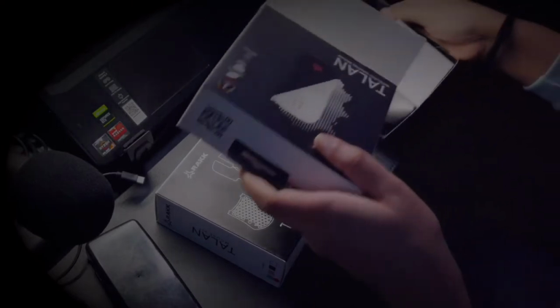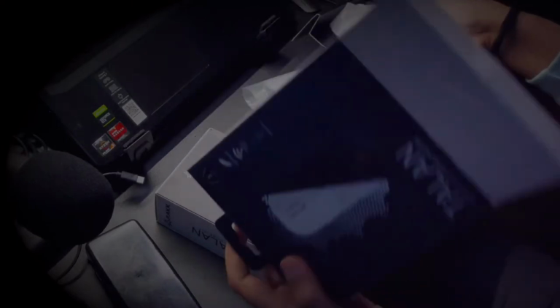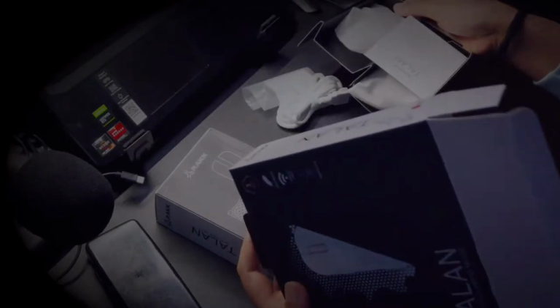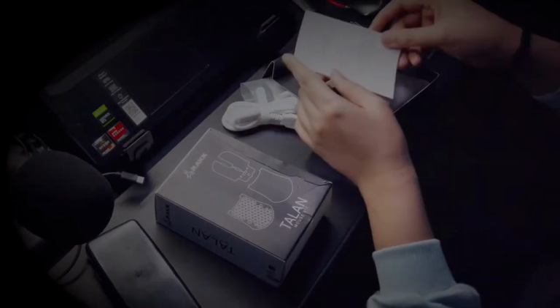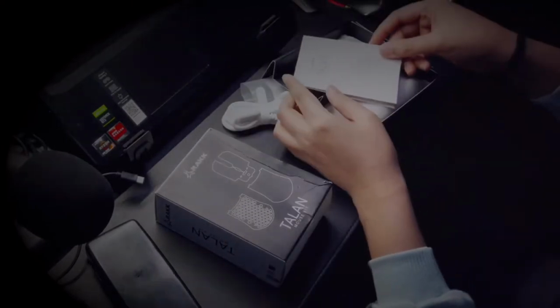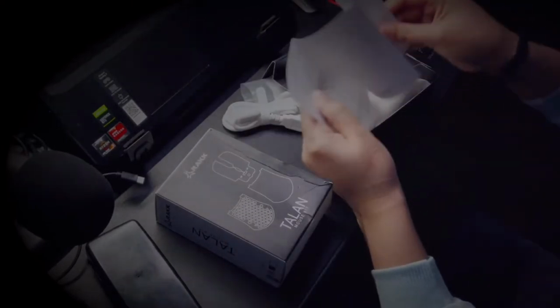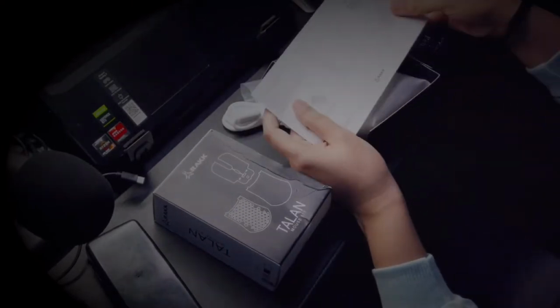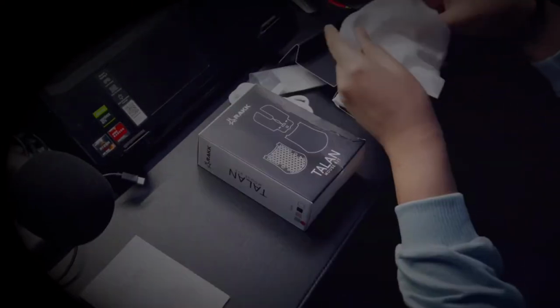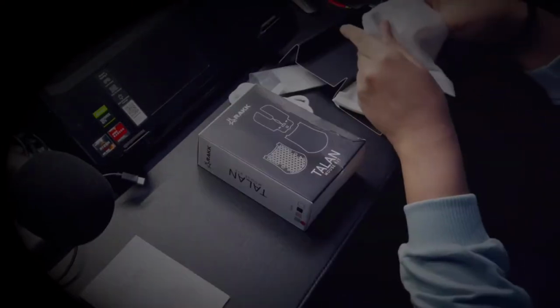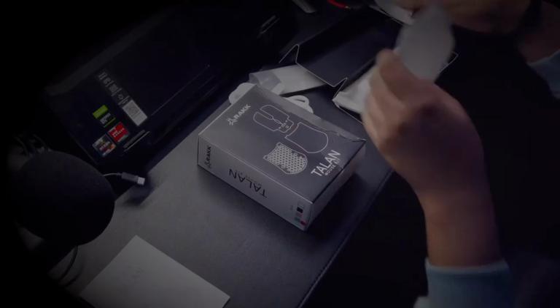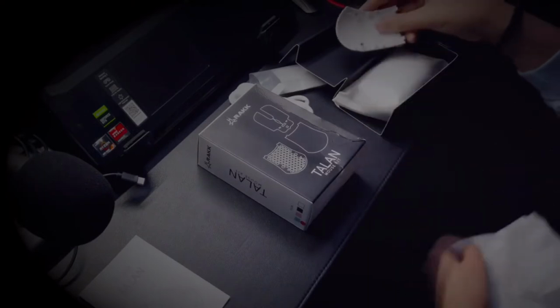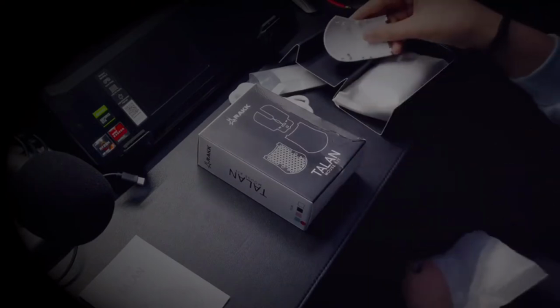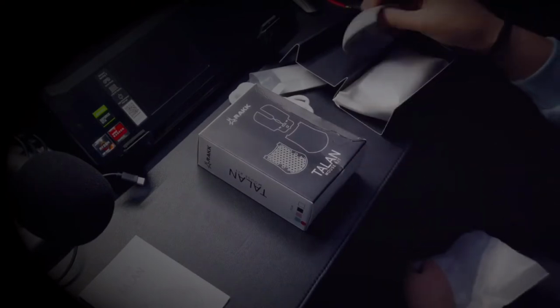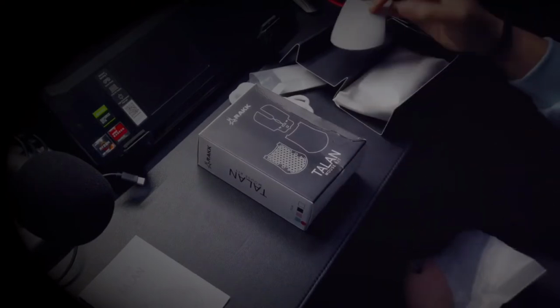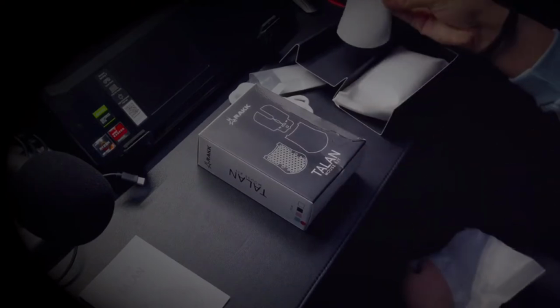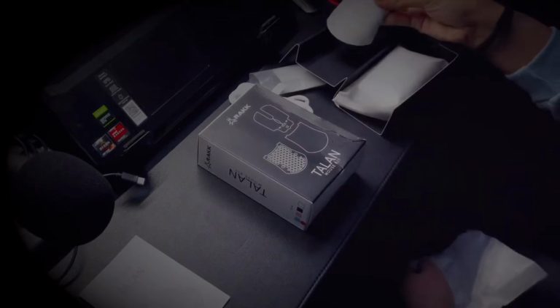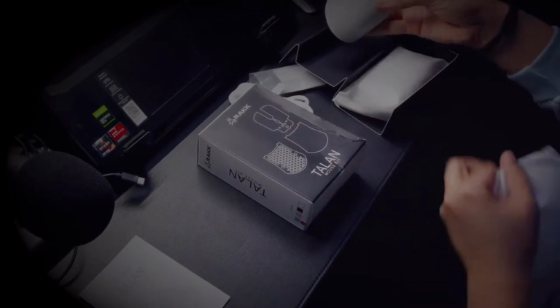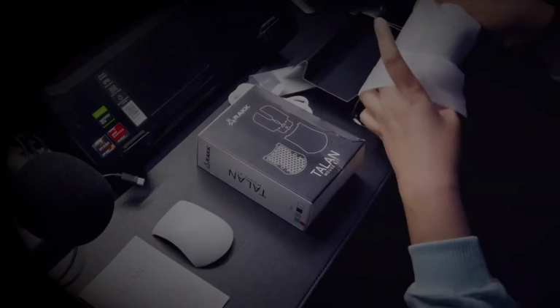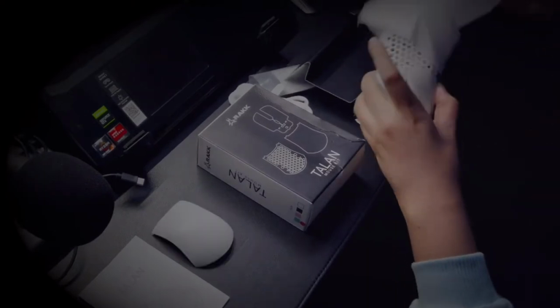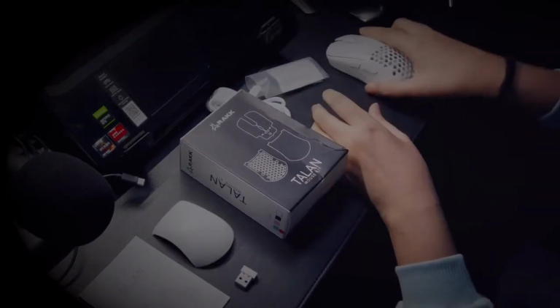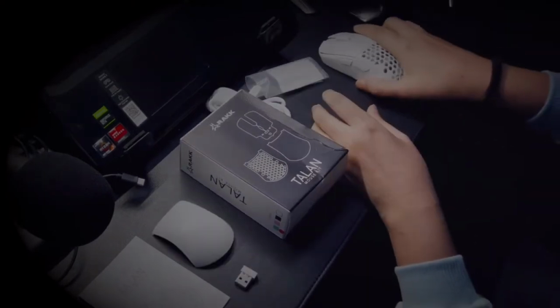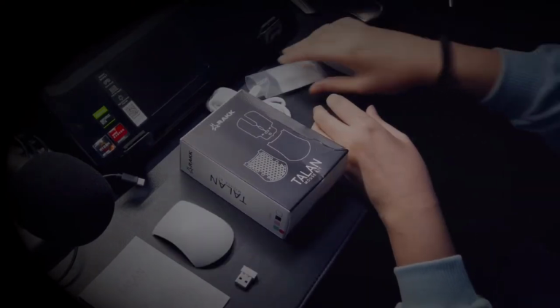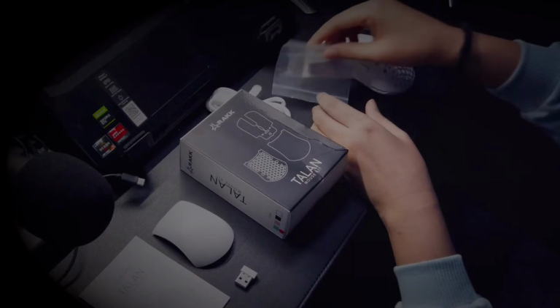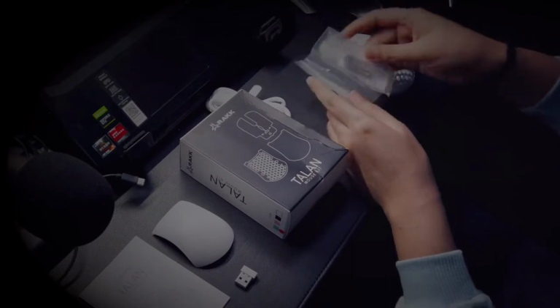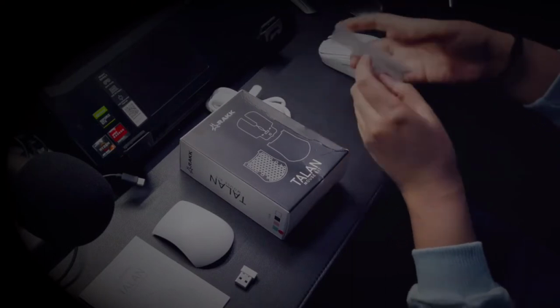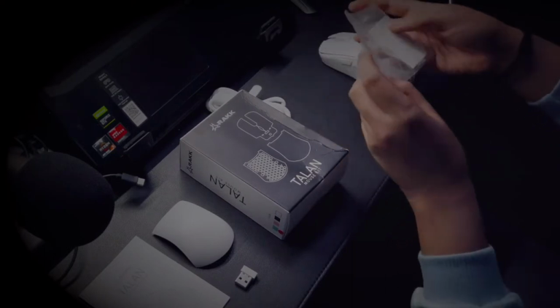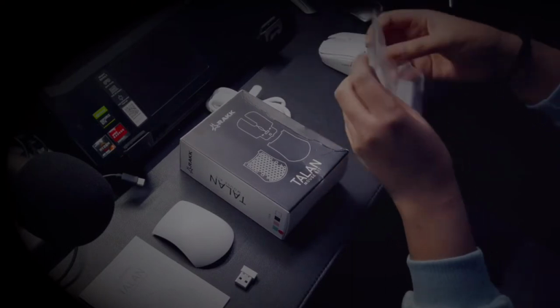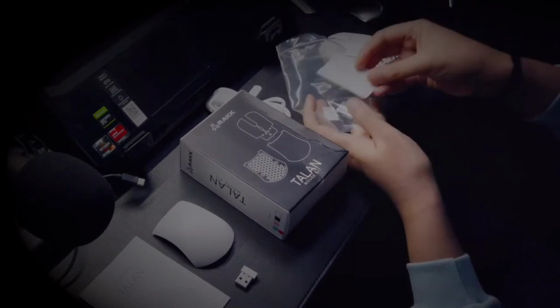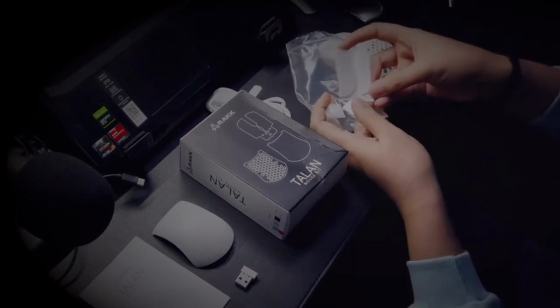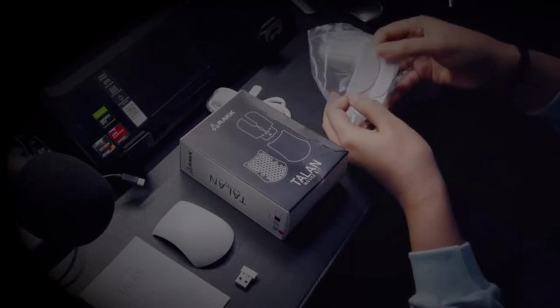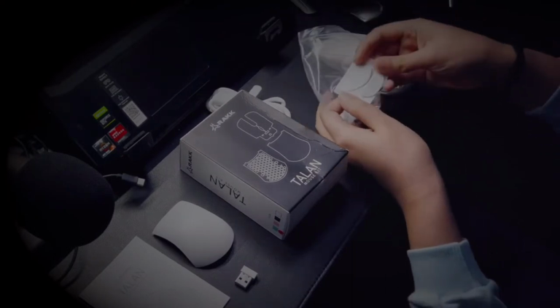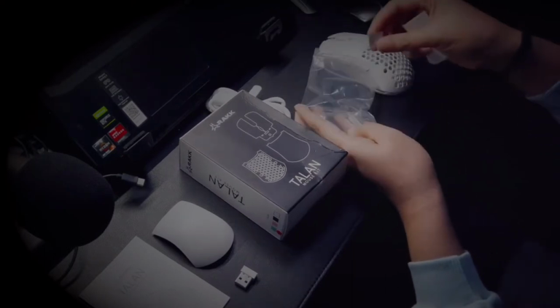Inside the box, you have your manual, the solid cover, the mouse itself, and a pack of stick-ons for the footing in case you want to switch it up later on.